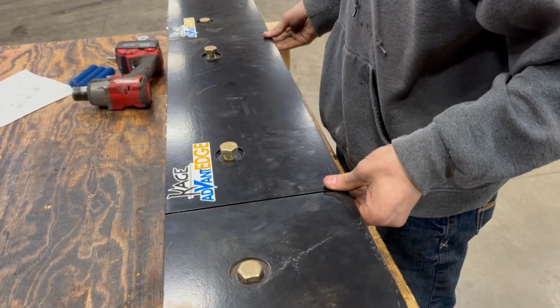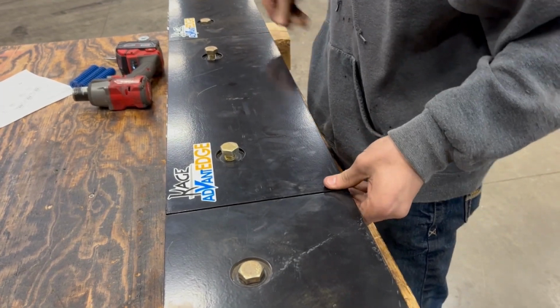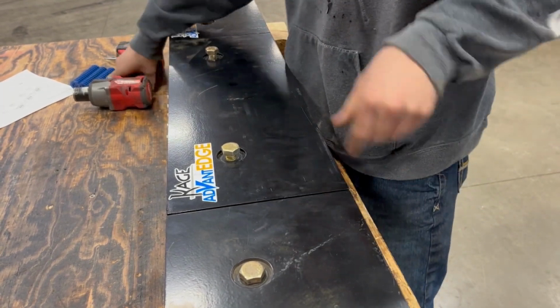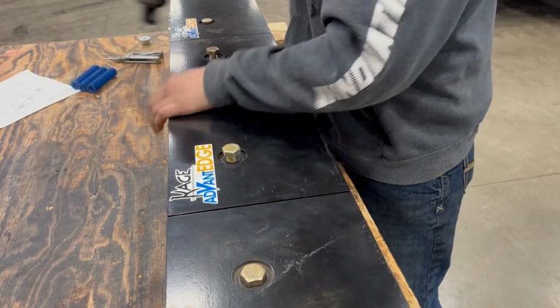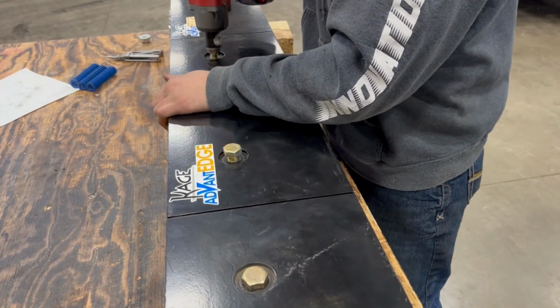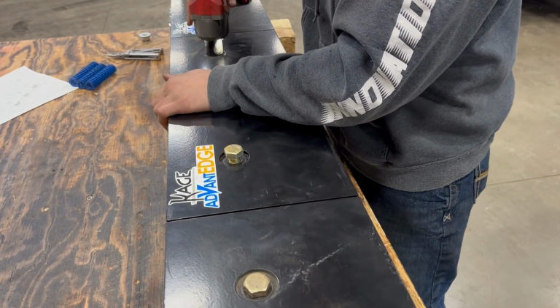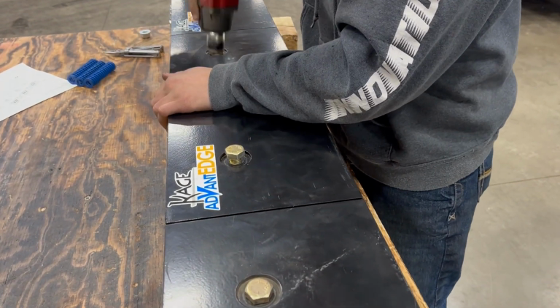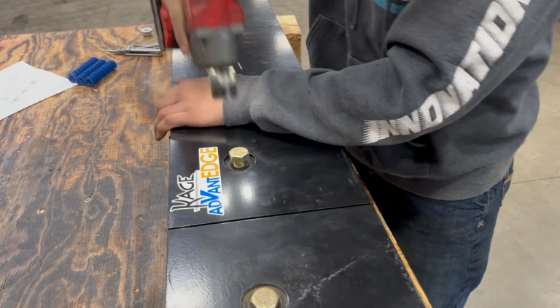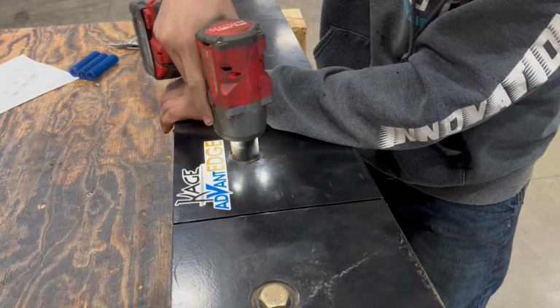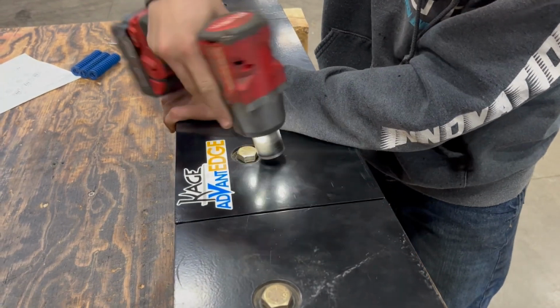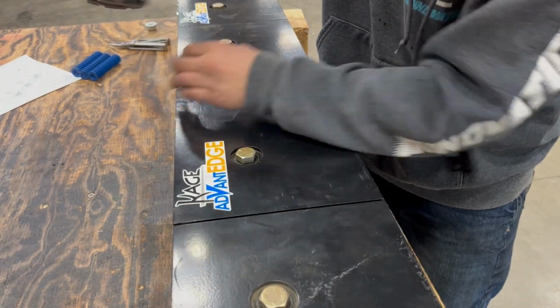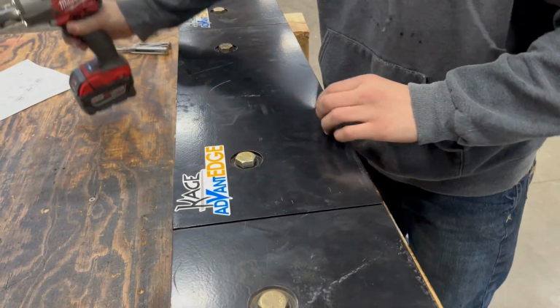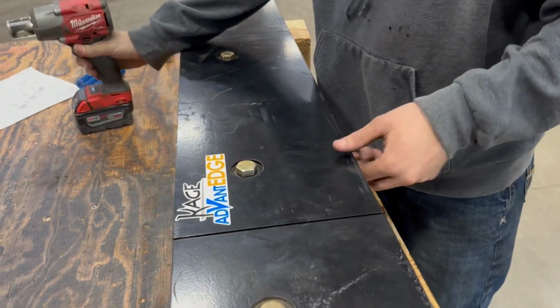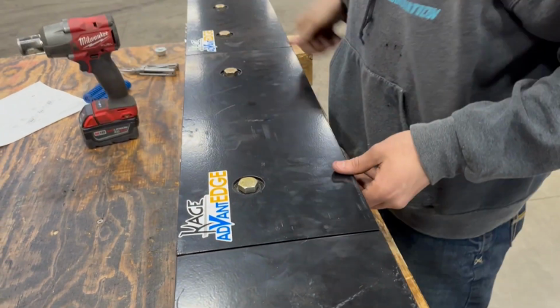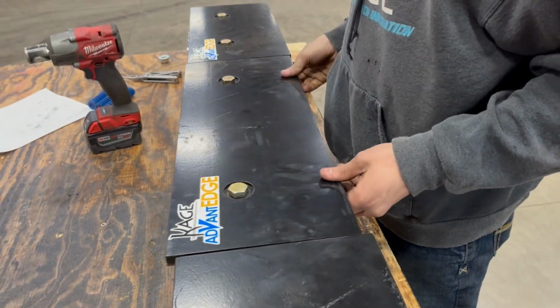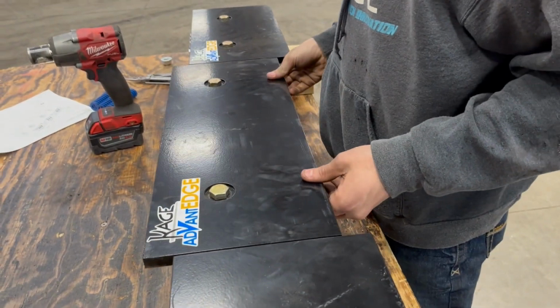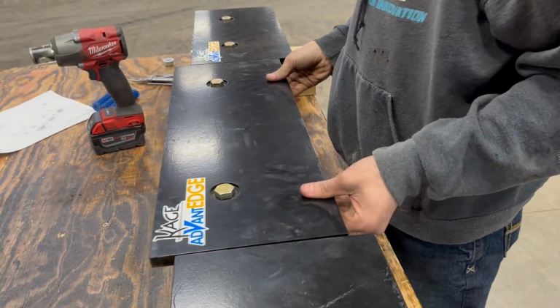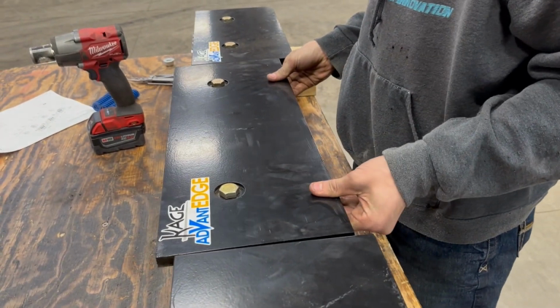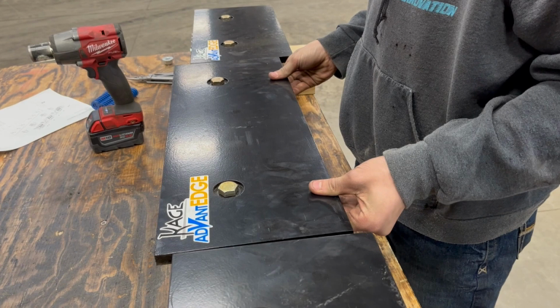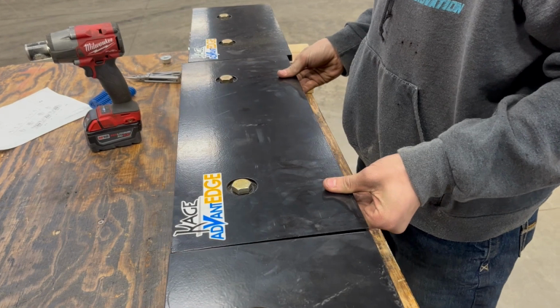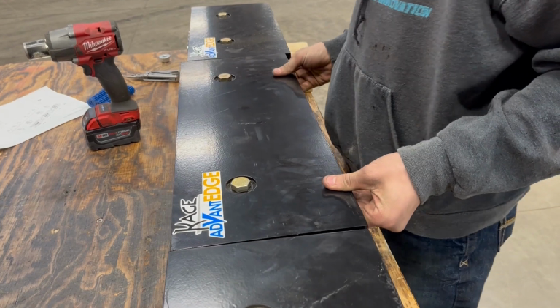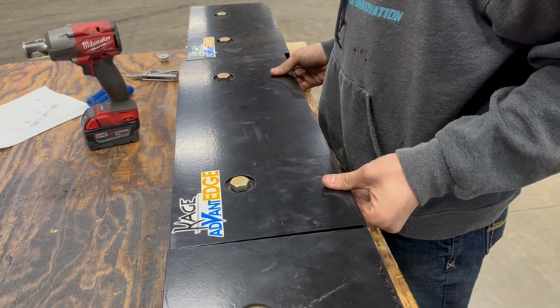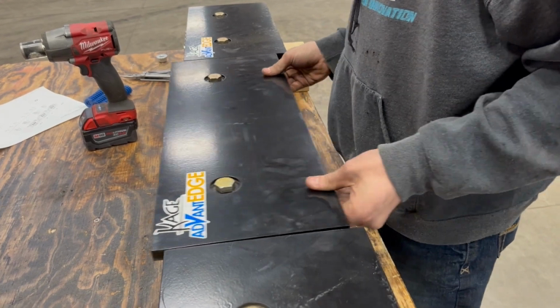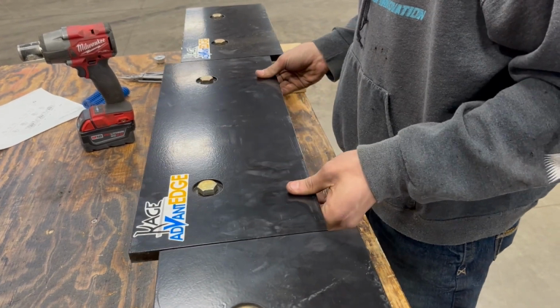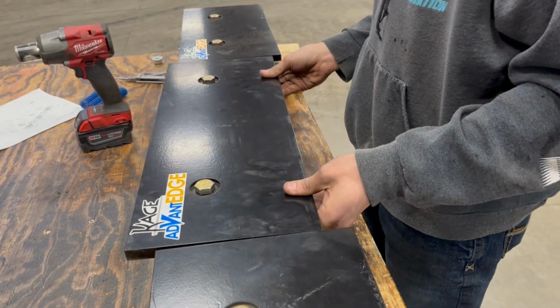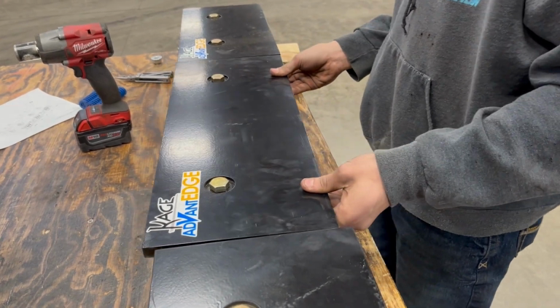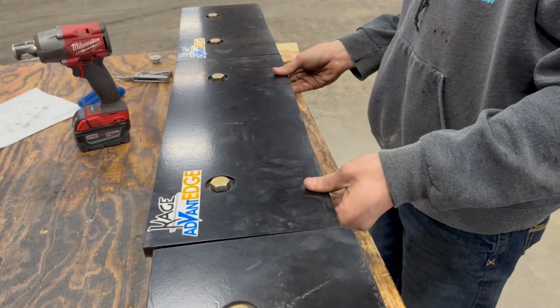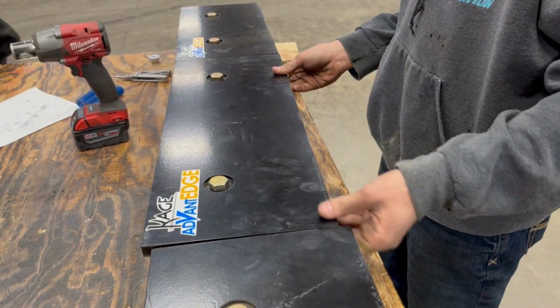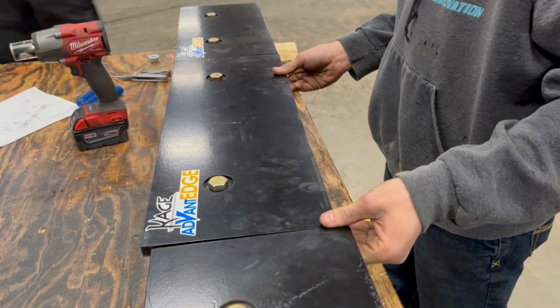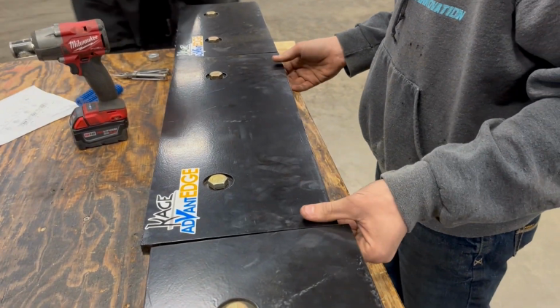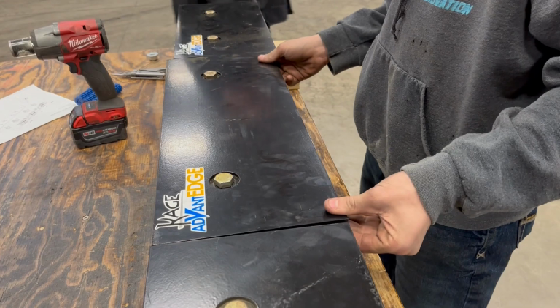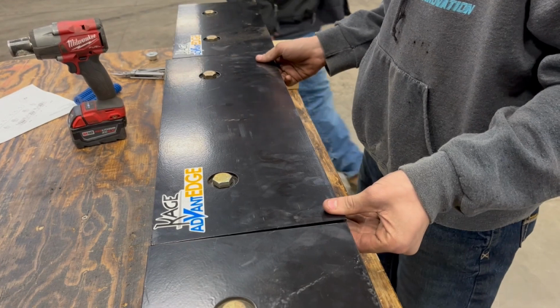Each section allows for 1 and 3/8 inches of vertical travel and will tilt slightly for side slopes. Keep in mind that live cutting edges such as the Advantage are helpful in reducing the amount of salt needed on roadways.